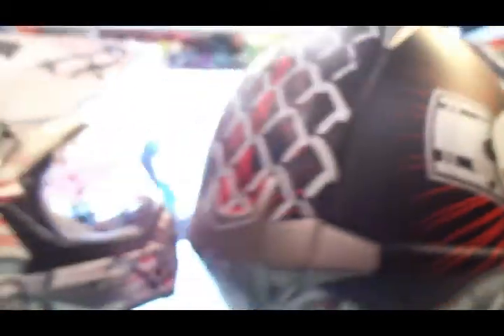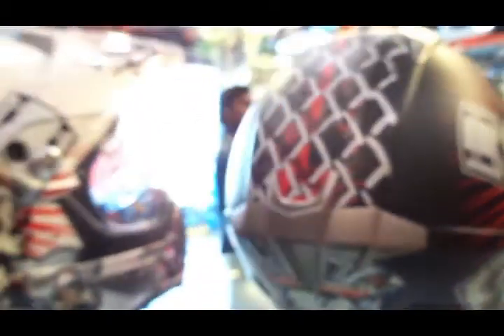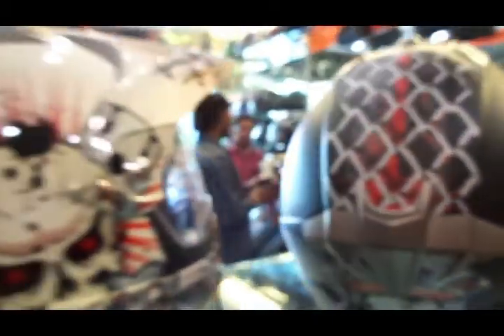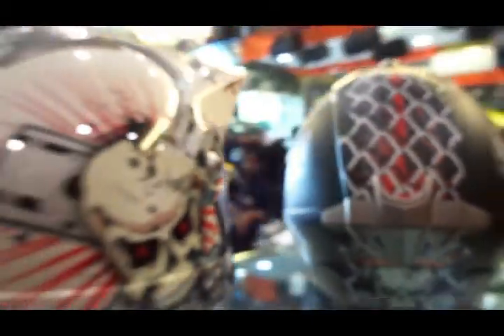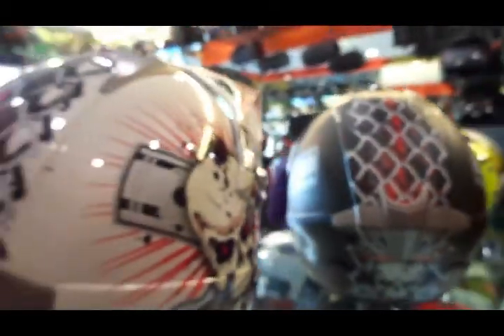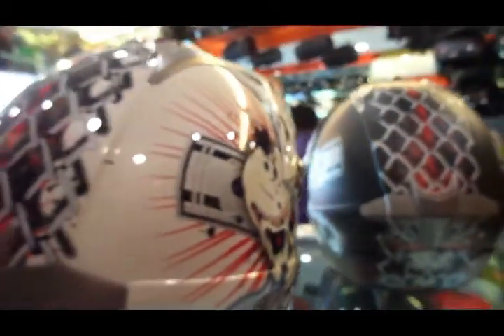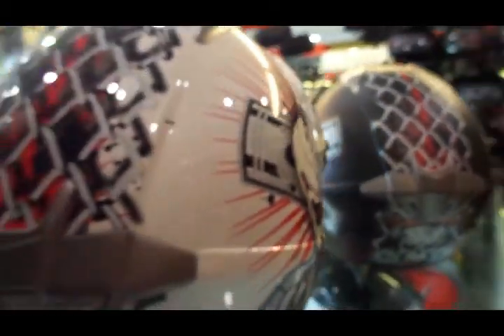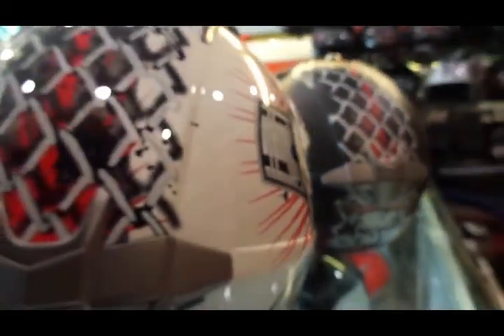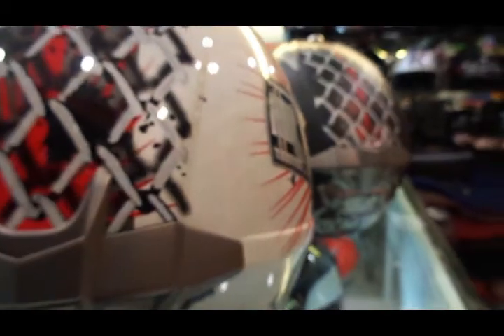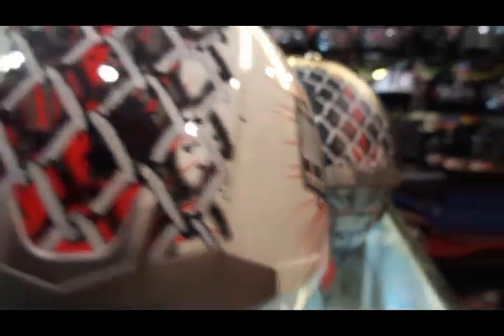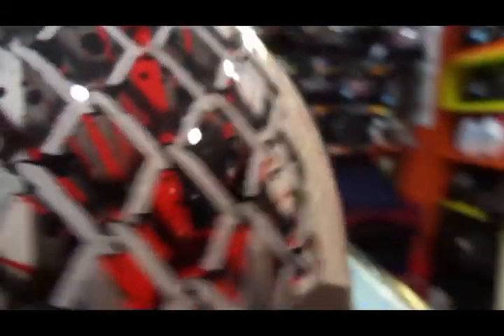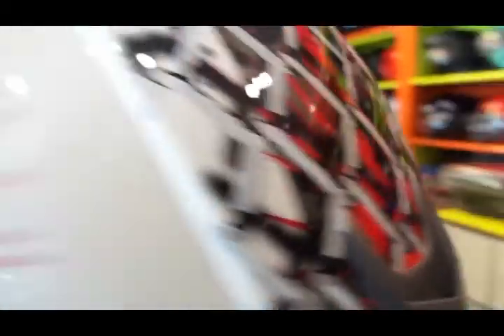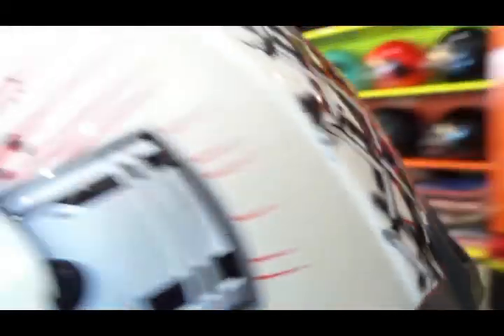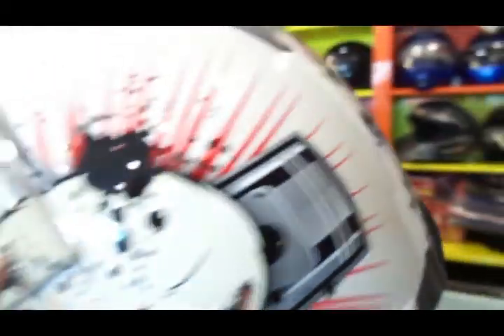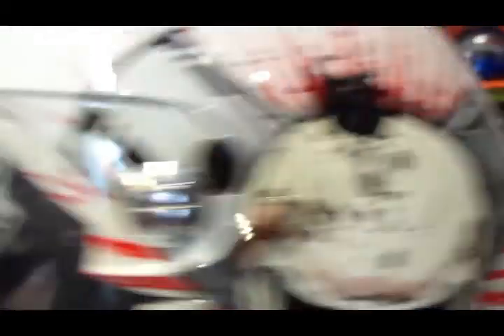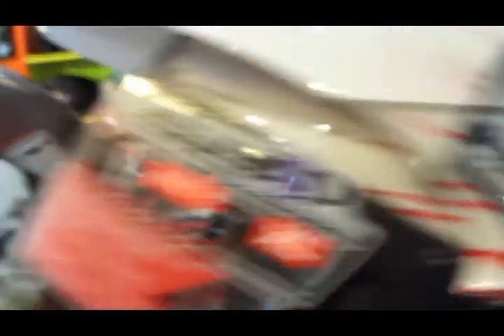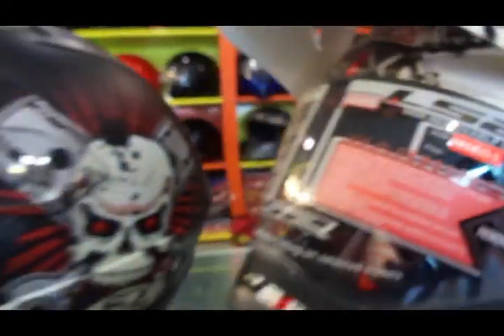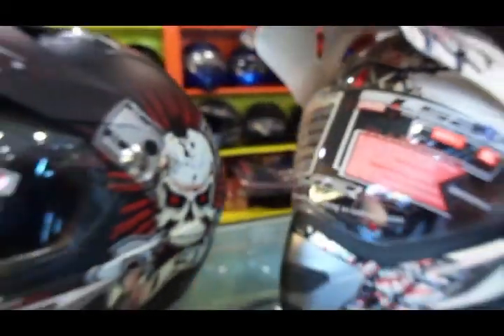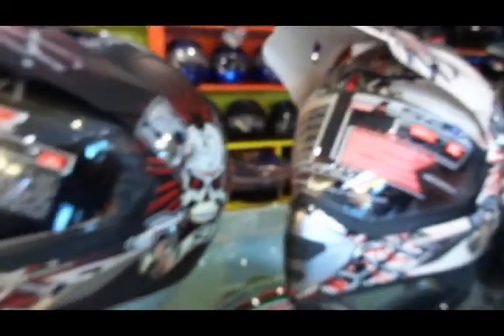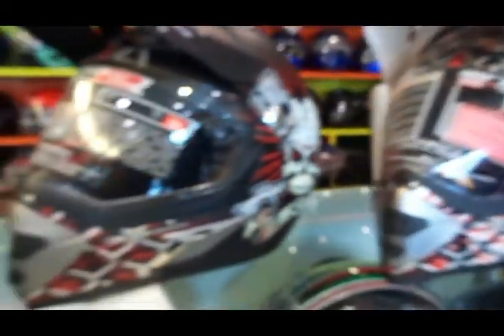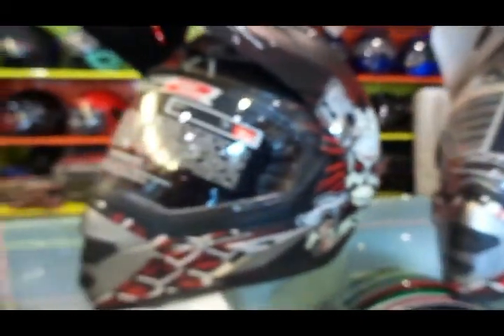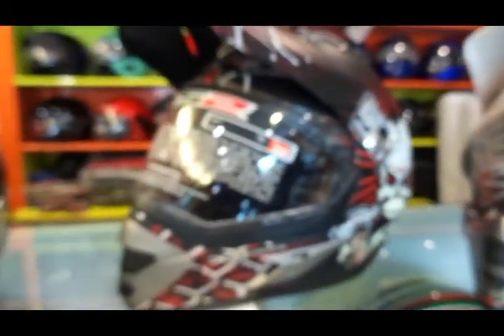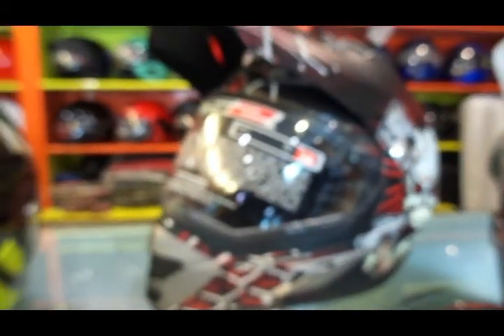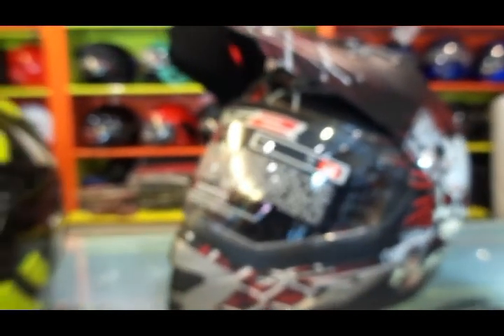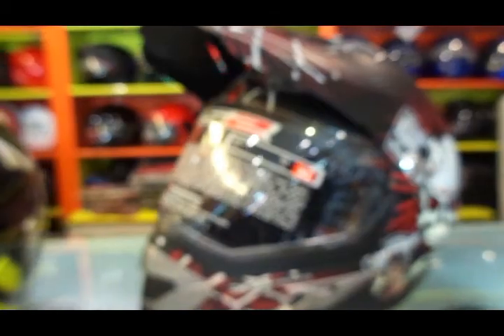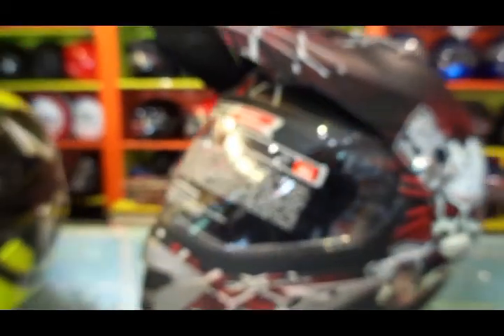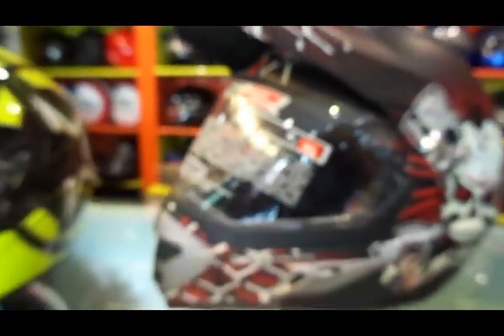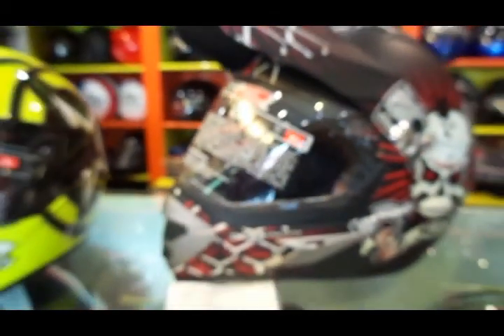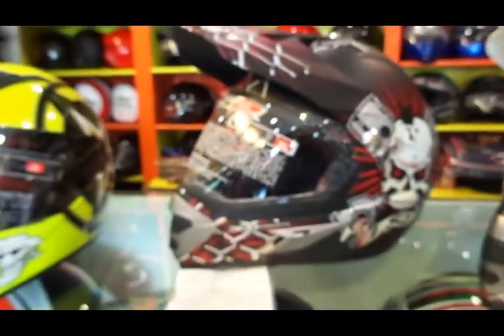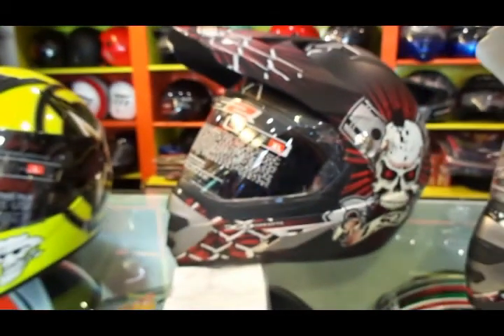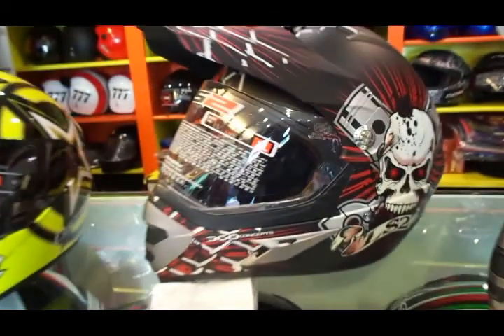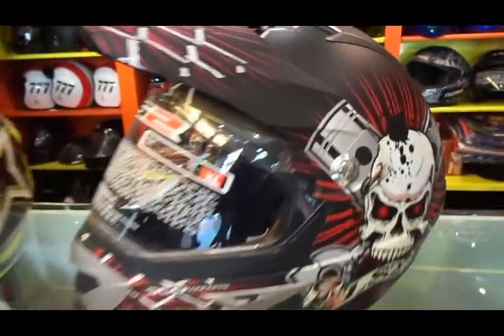This helmet comes ECE and DOT certified. It comes with an HPTT polycarbonate shell, dual density EPS liner, and a fully removable liner as well.